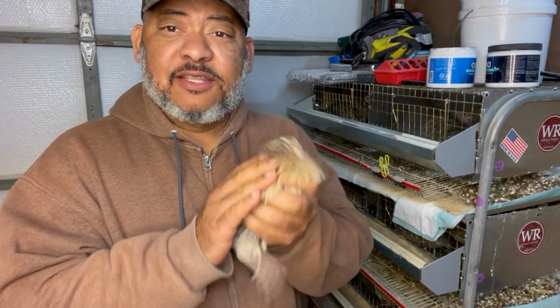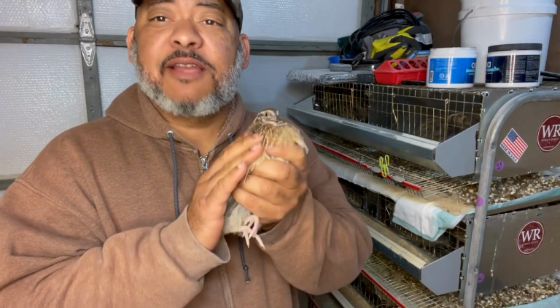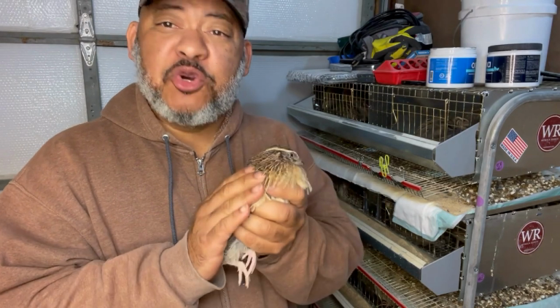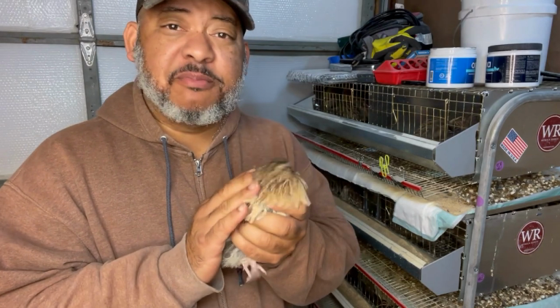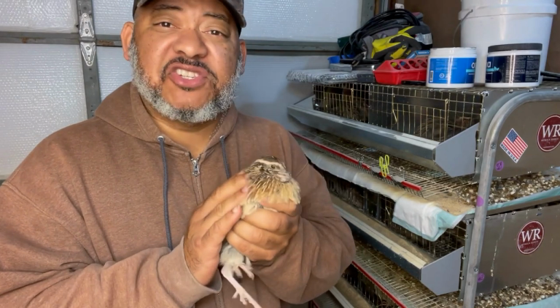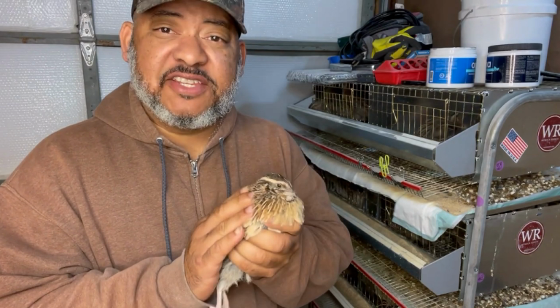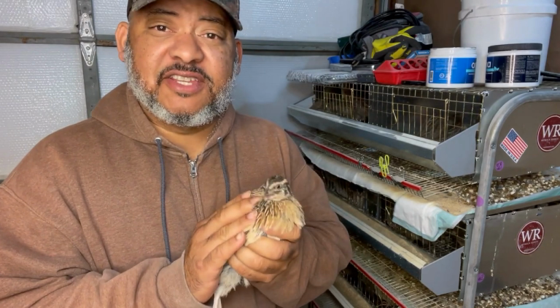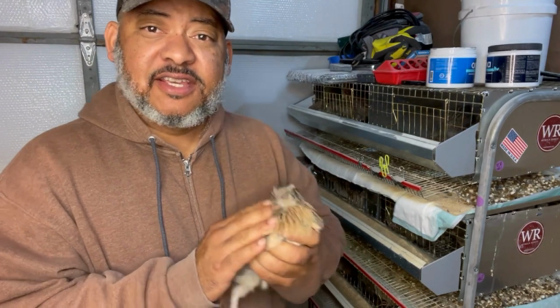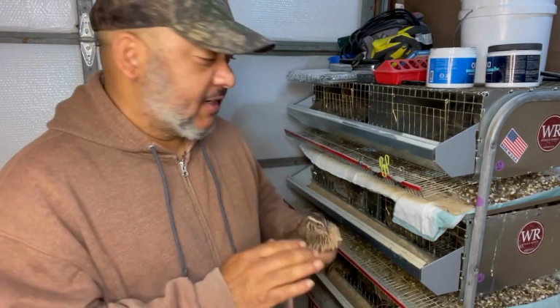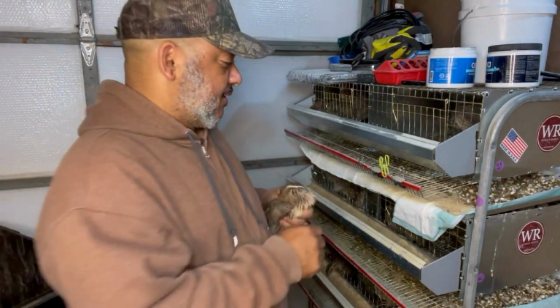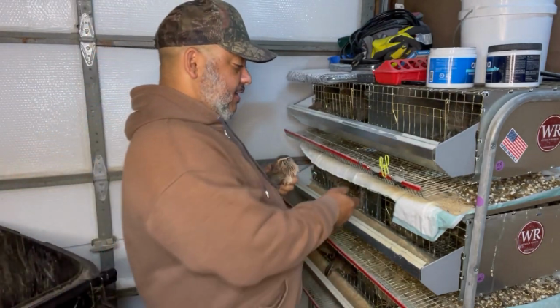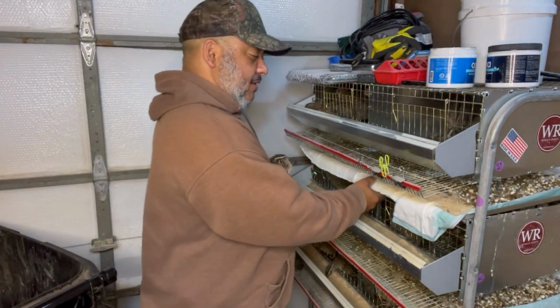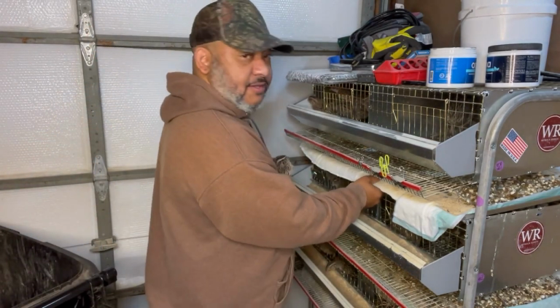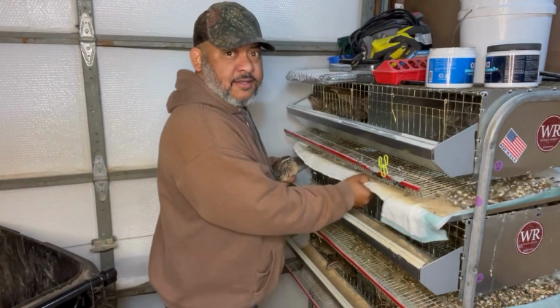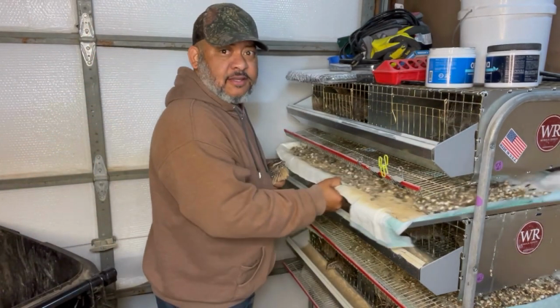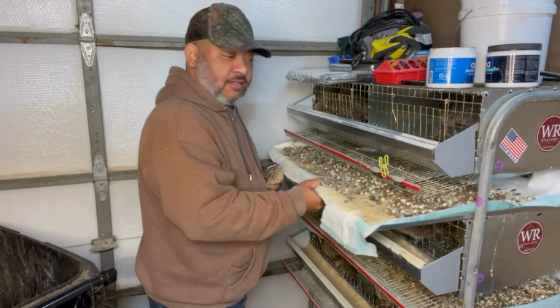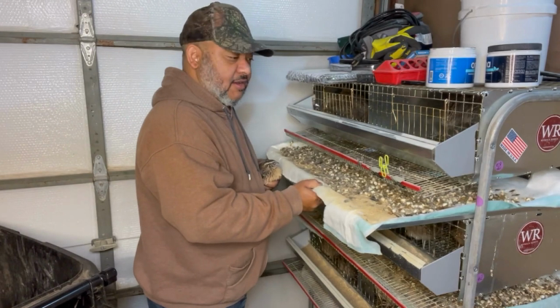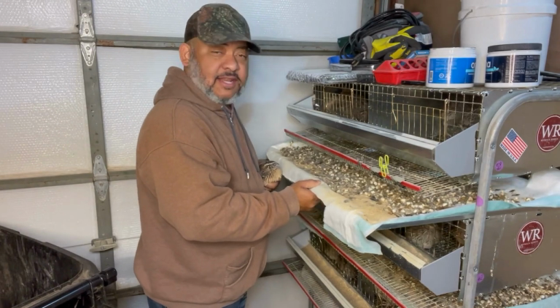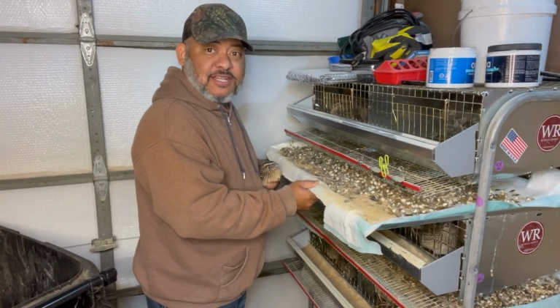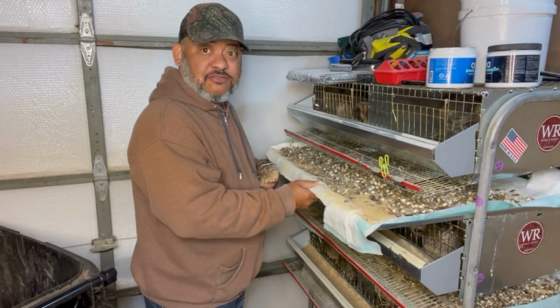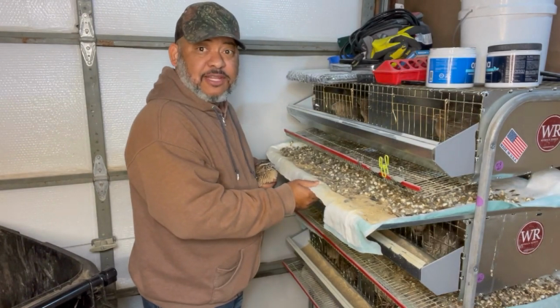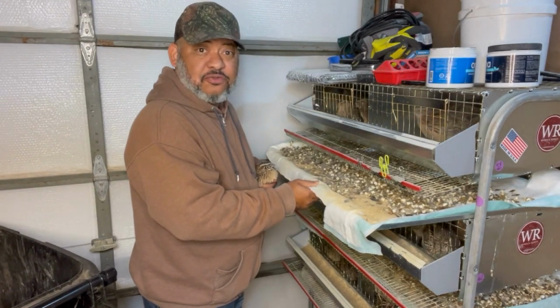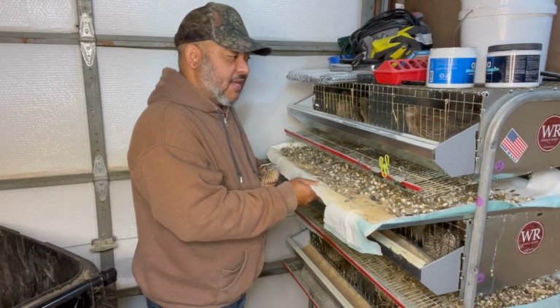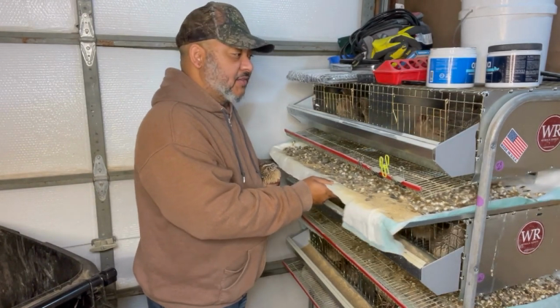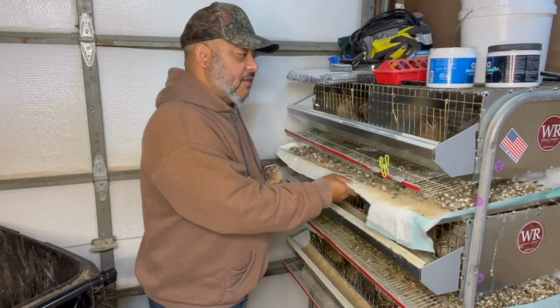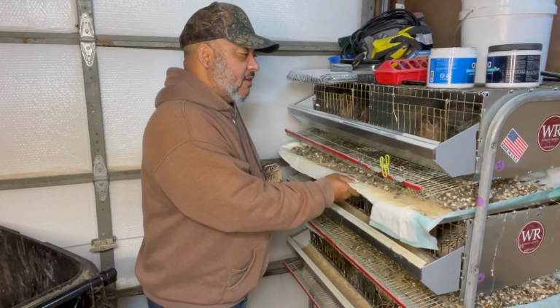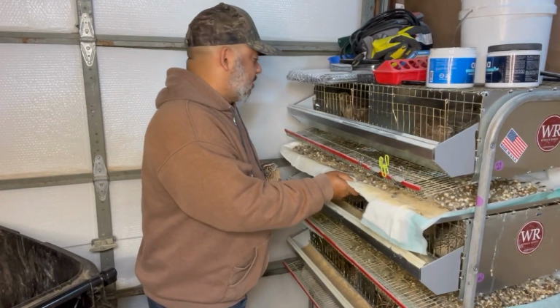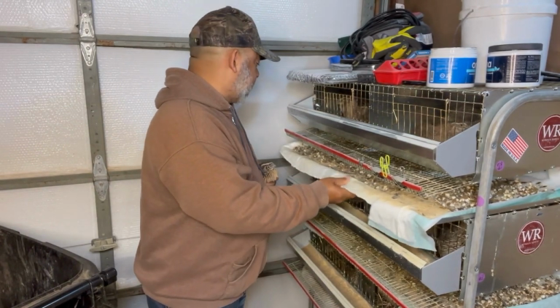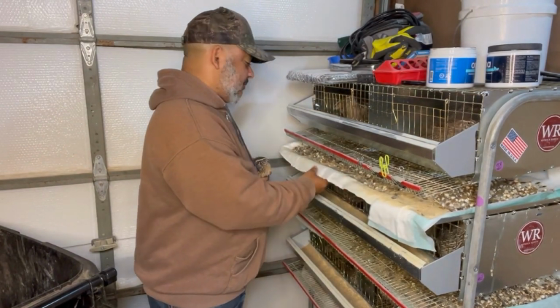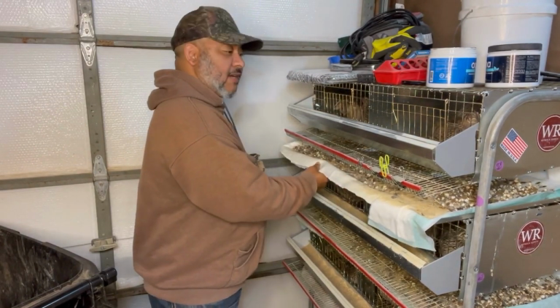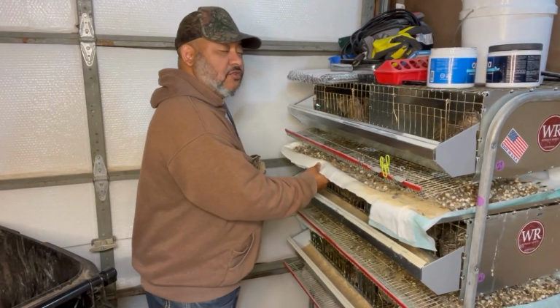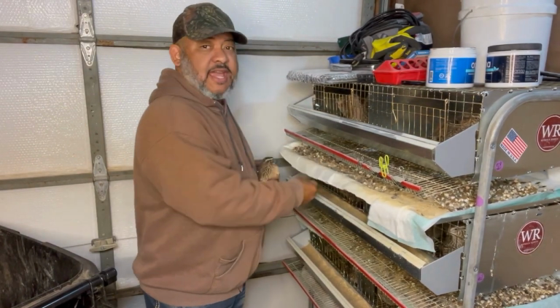They're like poop machines. Look at all that — that's just from like two days.